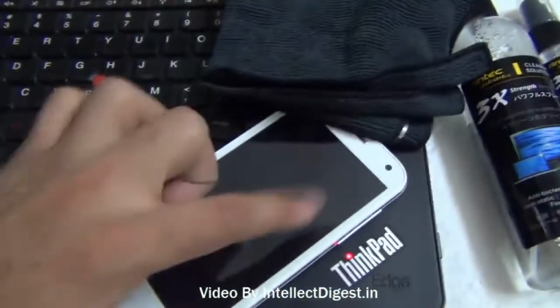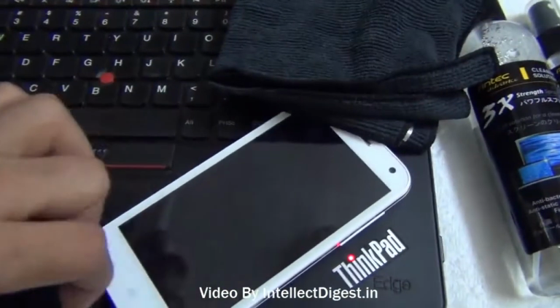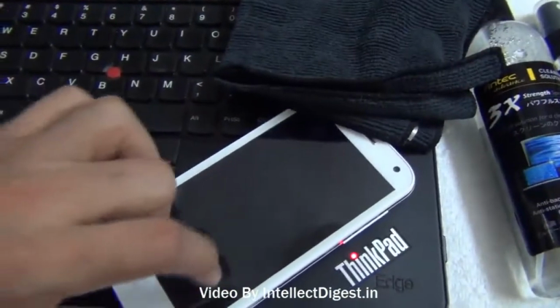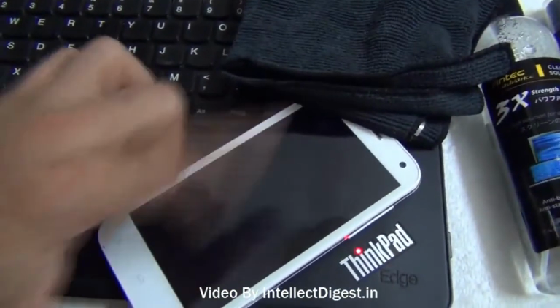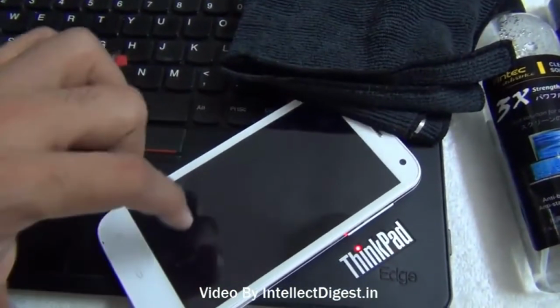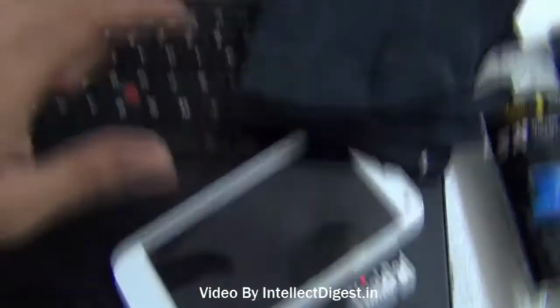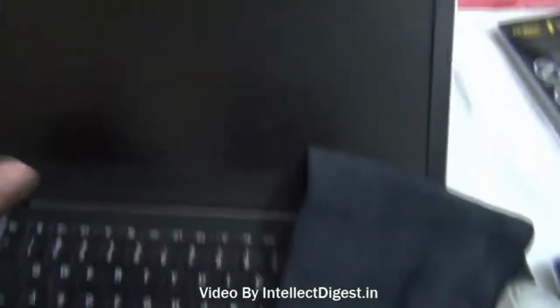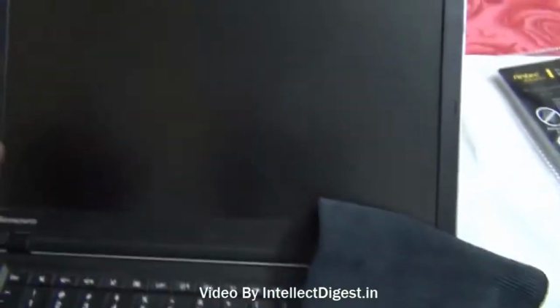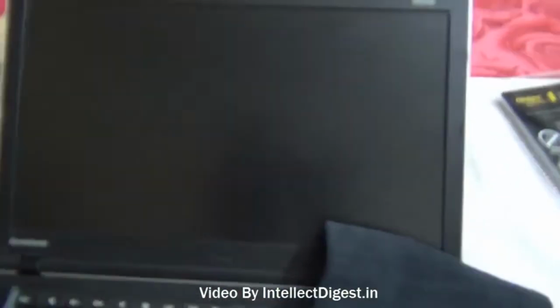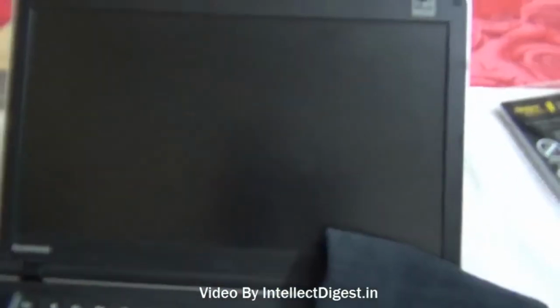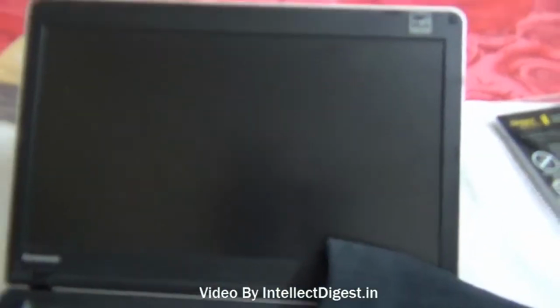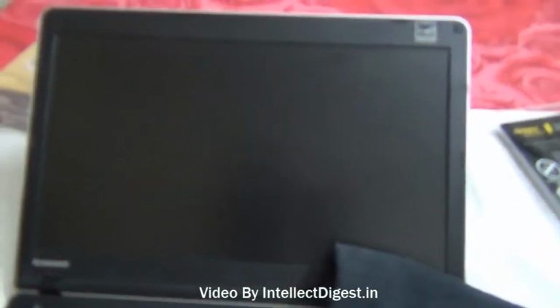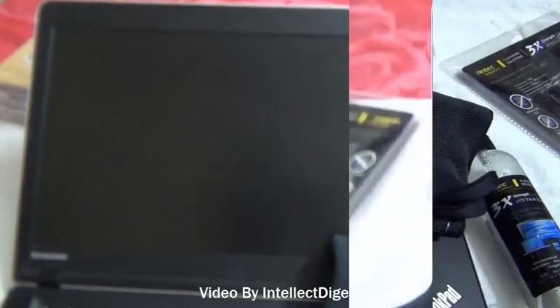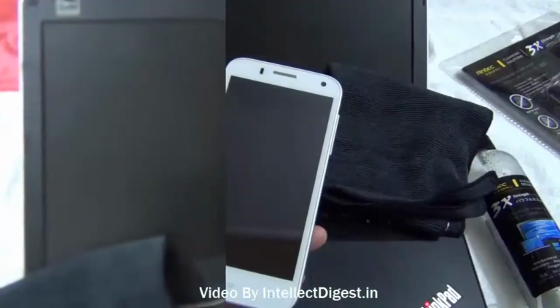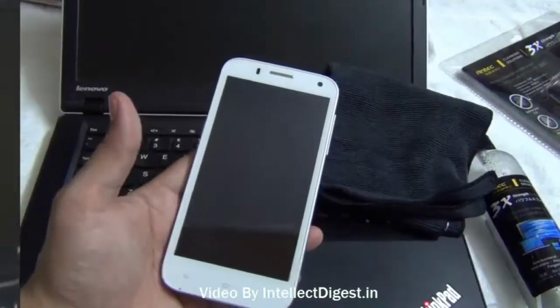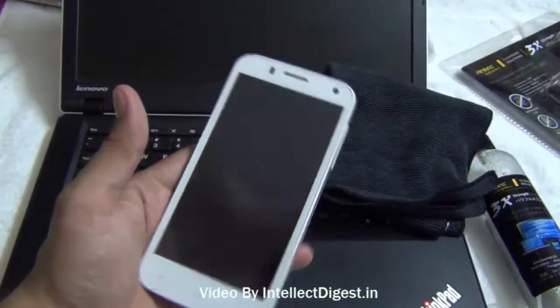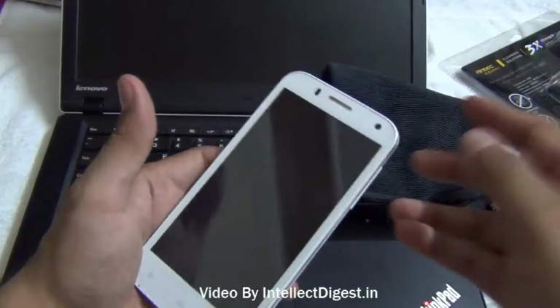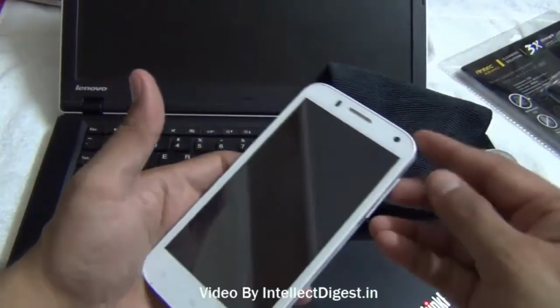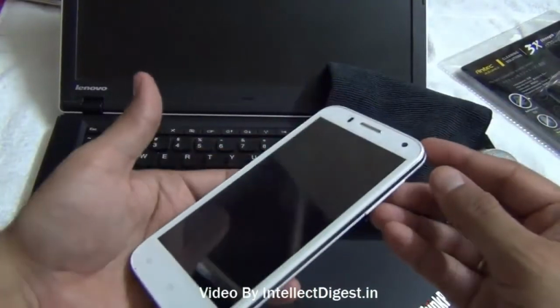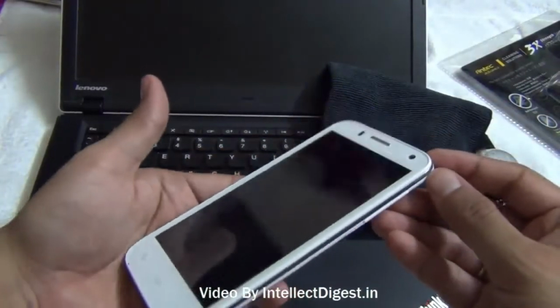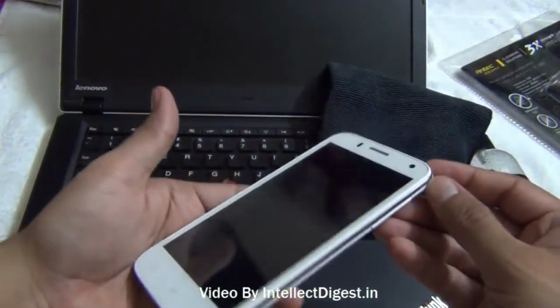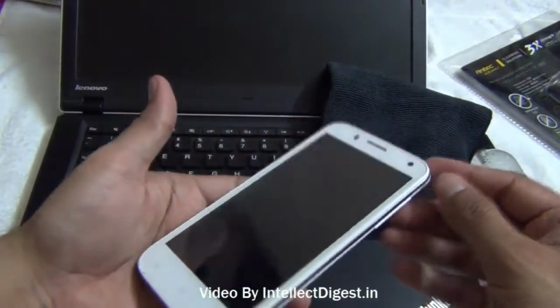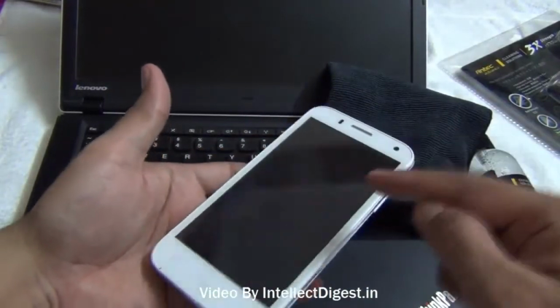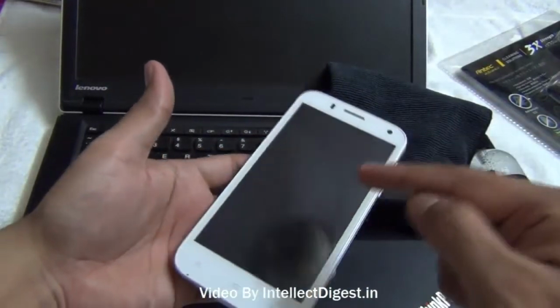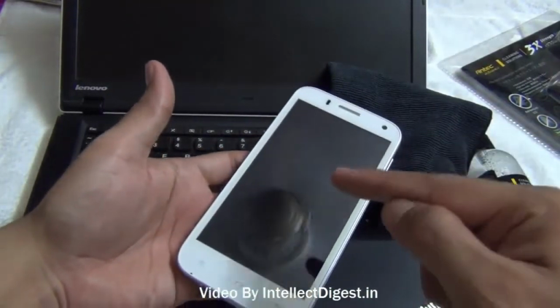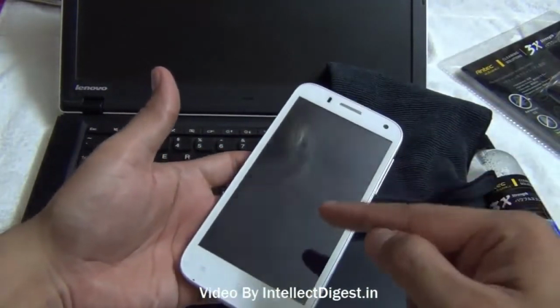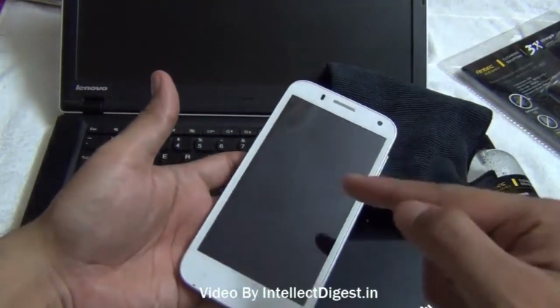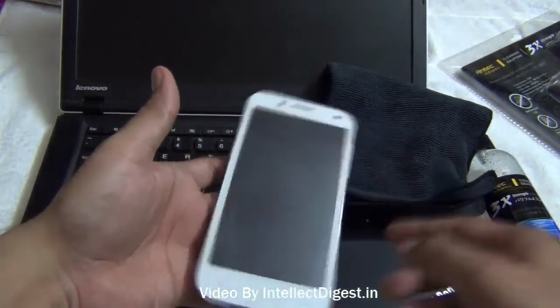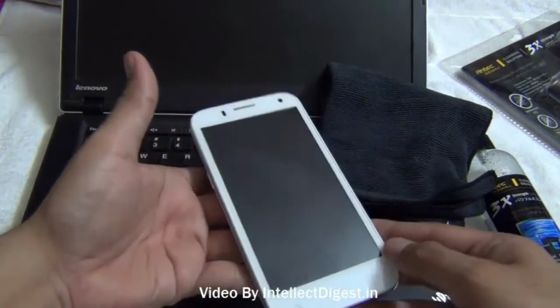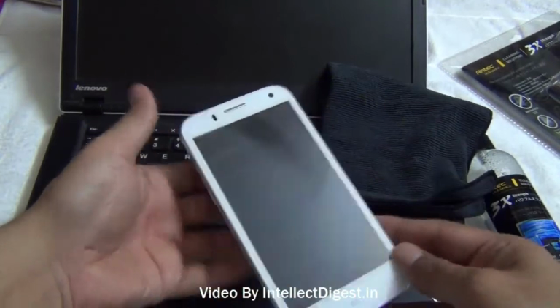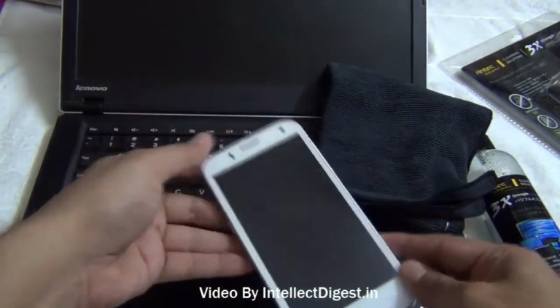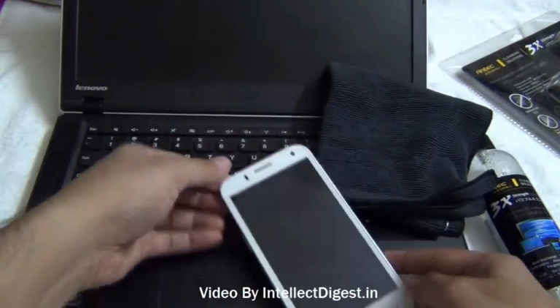I will demonstrate how you can use these cleaning solutions and microfiber cloth to clean delicate surfaces like the phone surface and the screen of your laptop or television. For the sake of safety it is advised that you turn off your device first before trying to apply this solution.